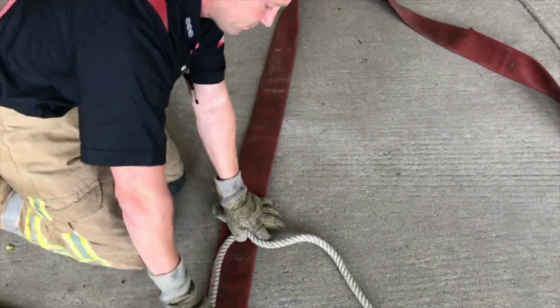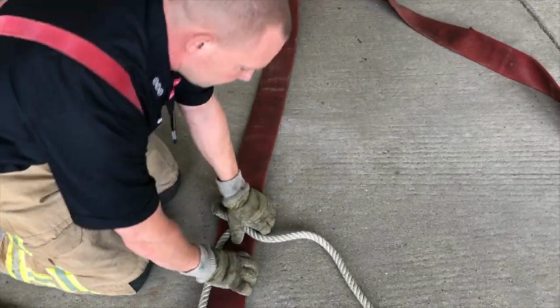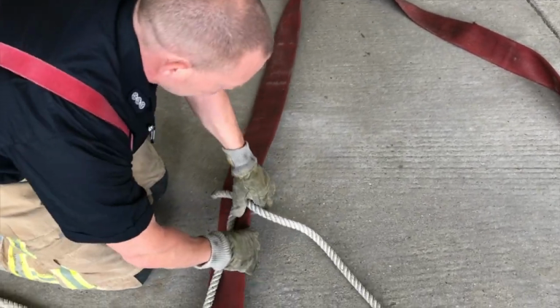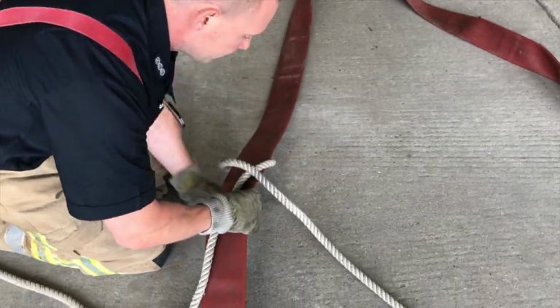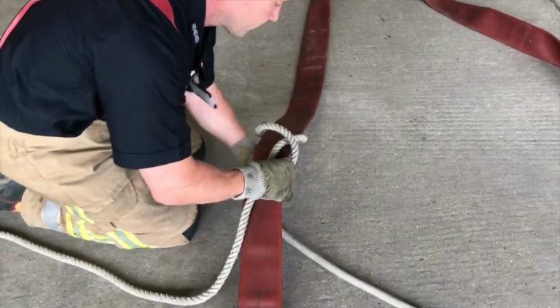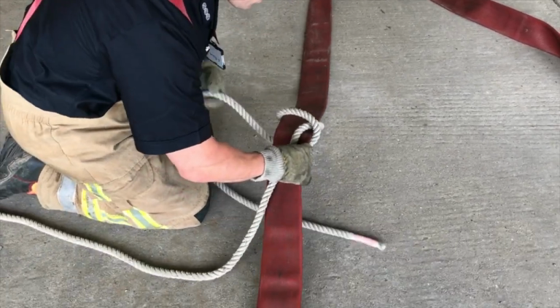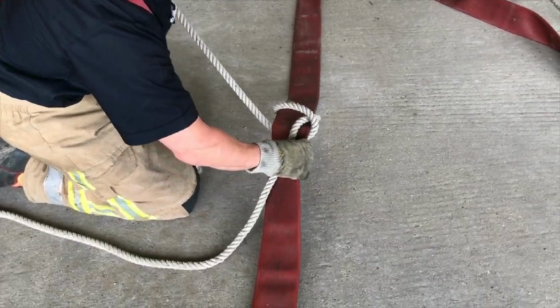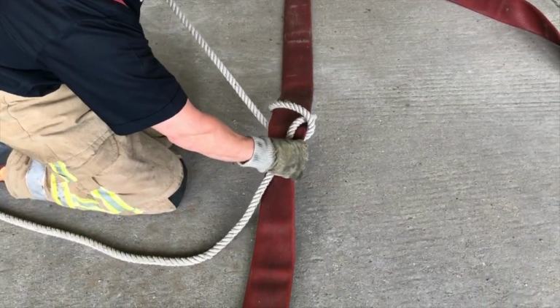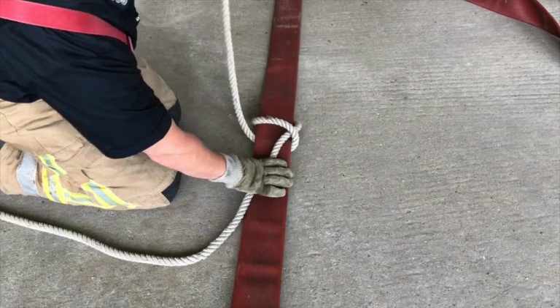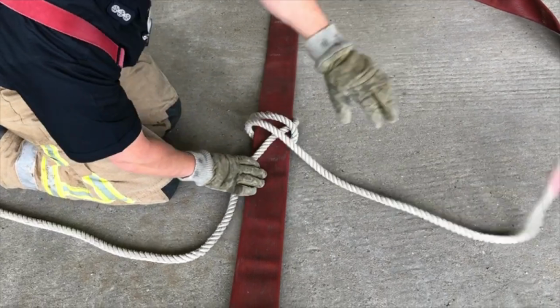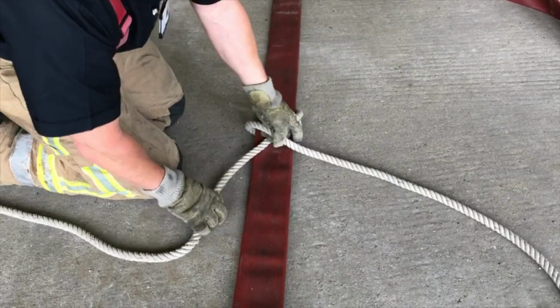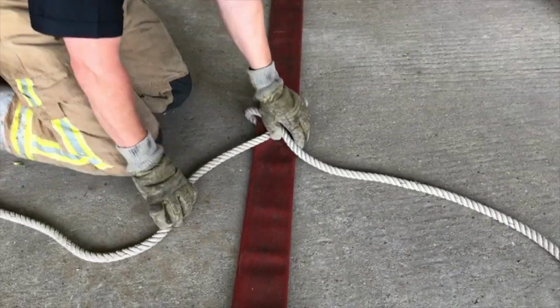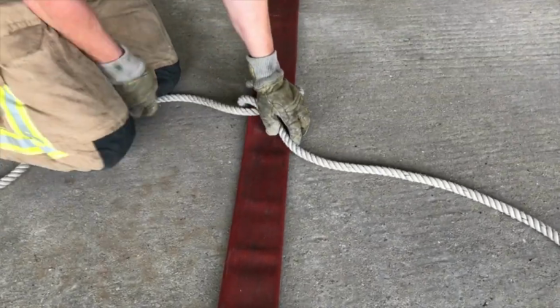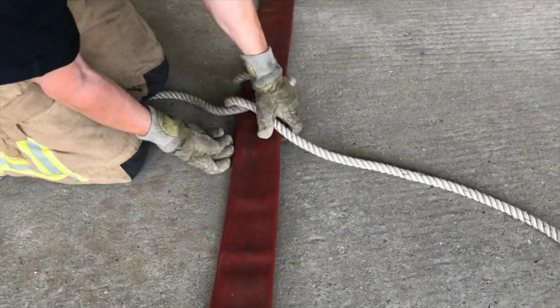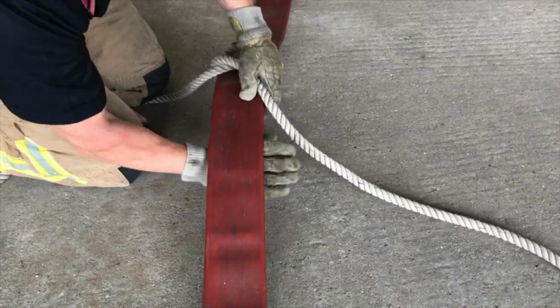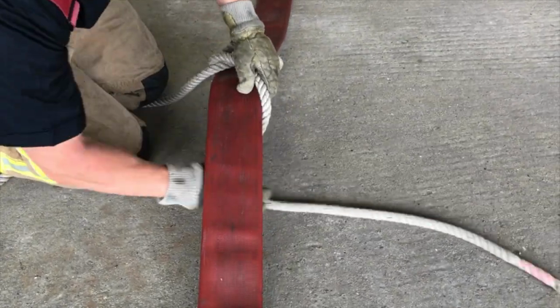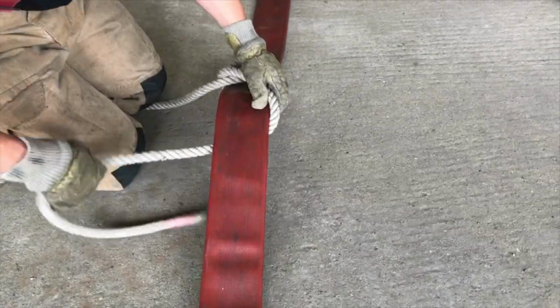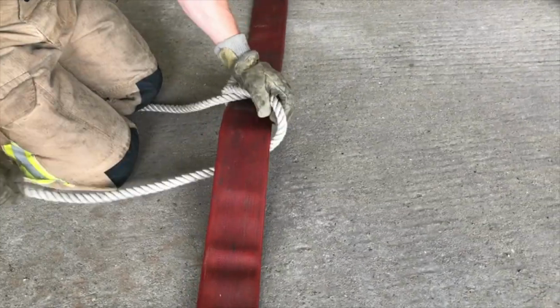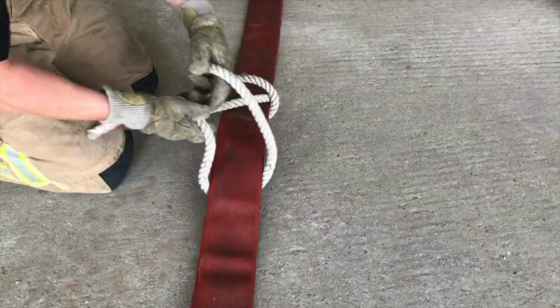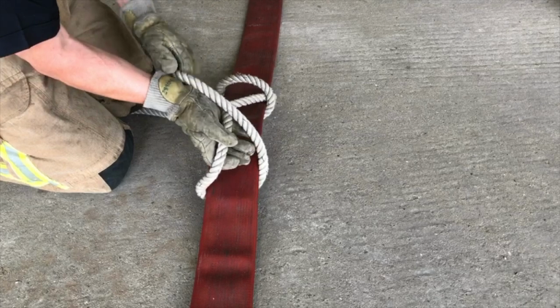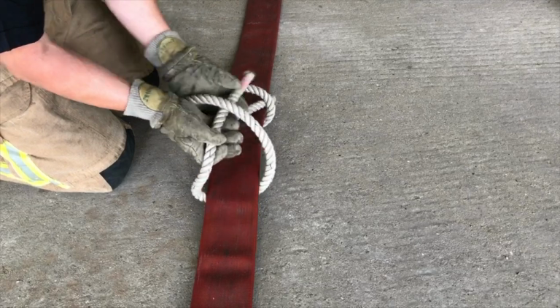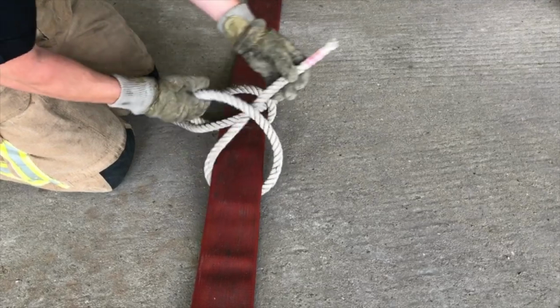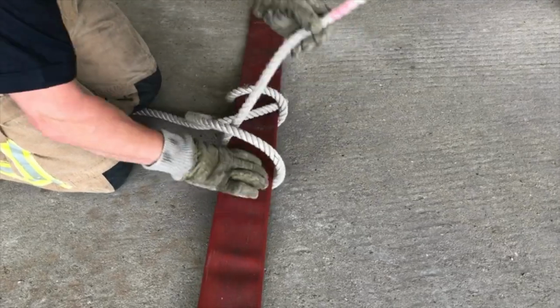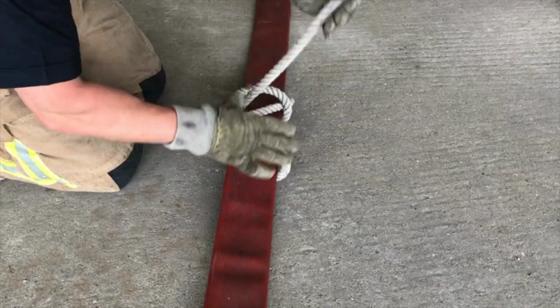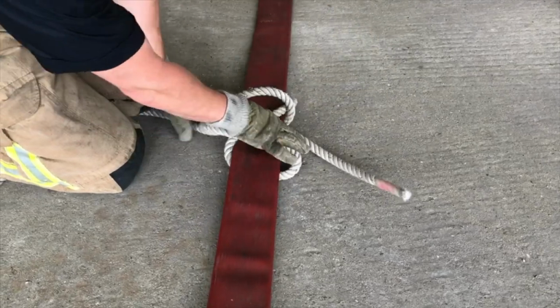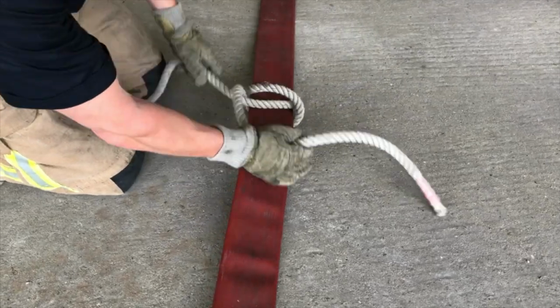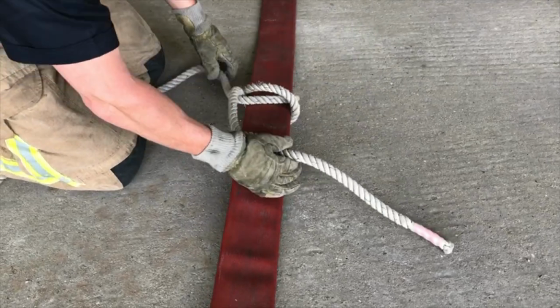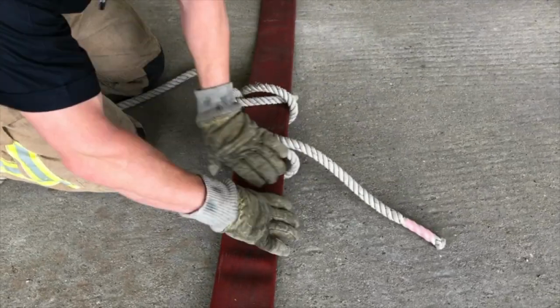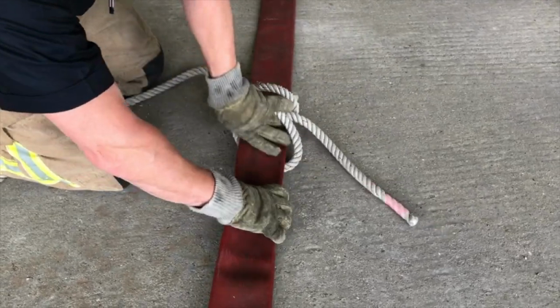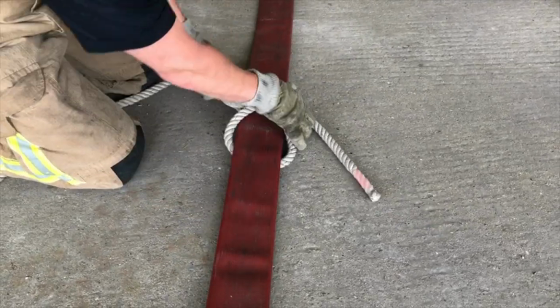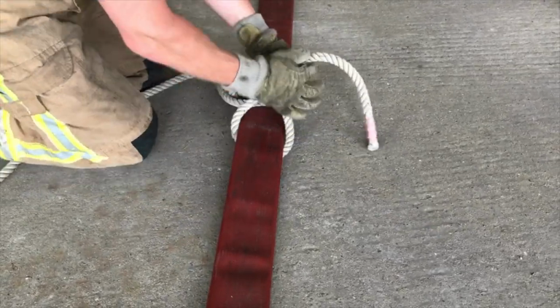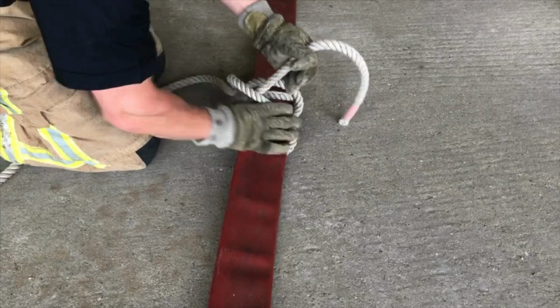Hose up again, over the top of the line. Hose up. And there's our rolling hitch, just tidy that up.